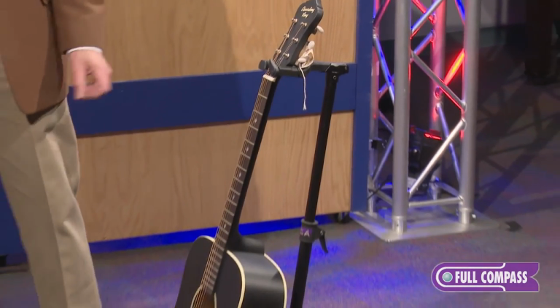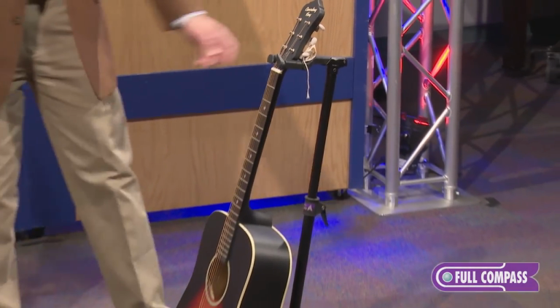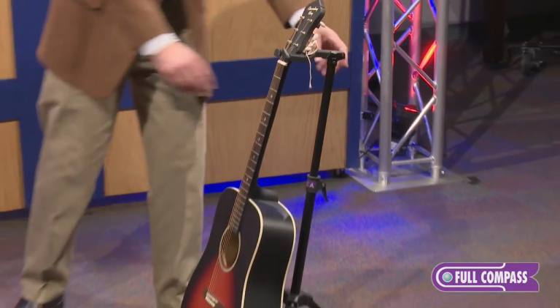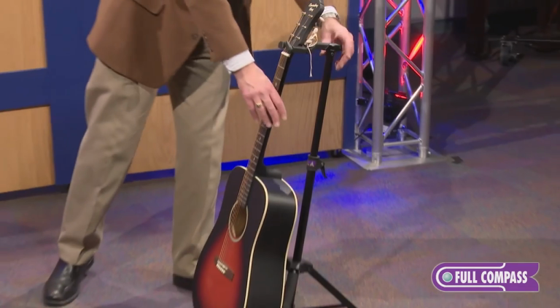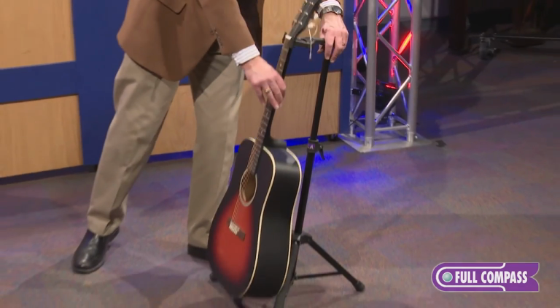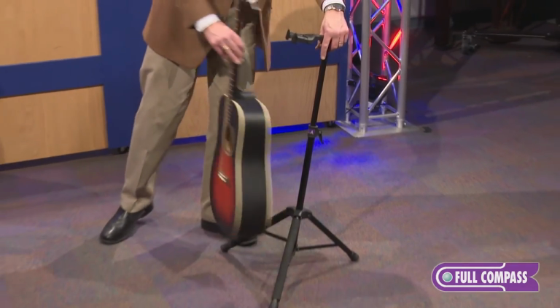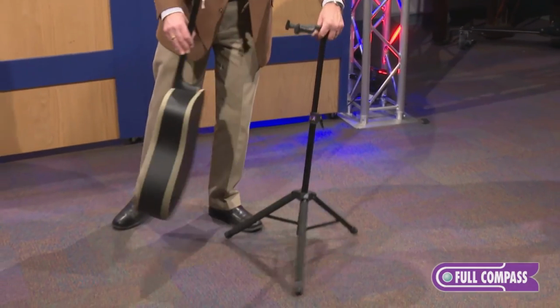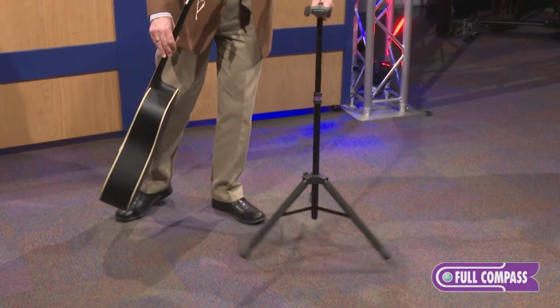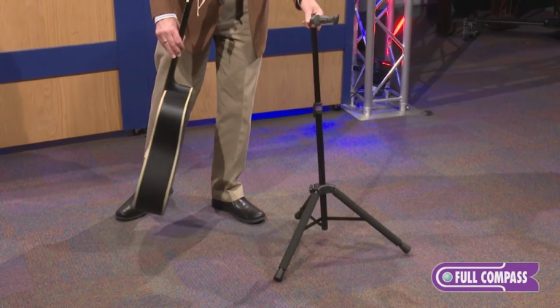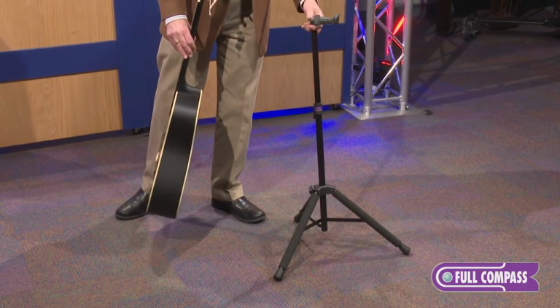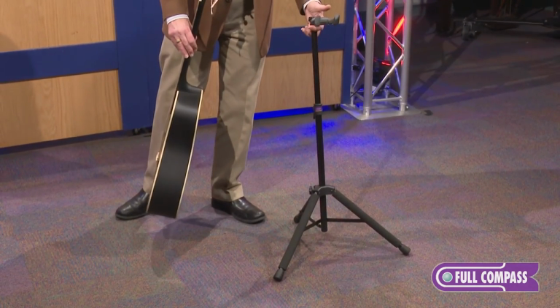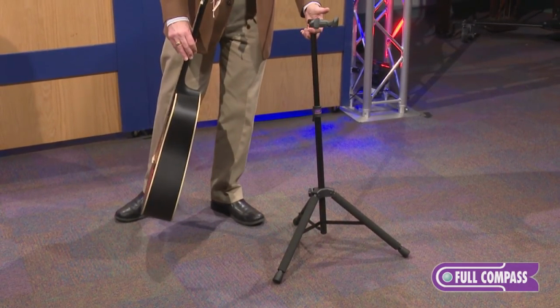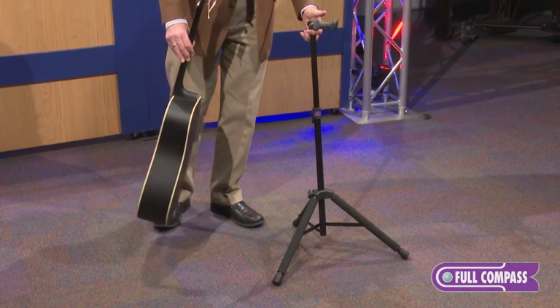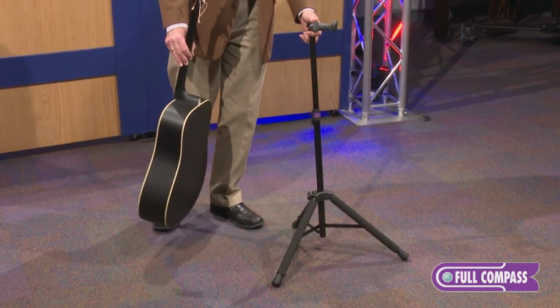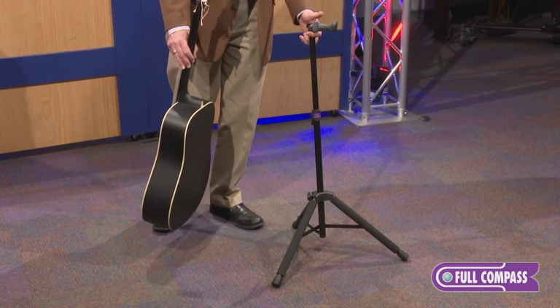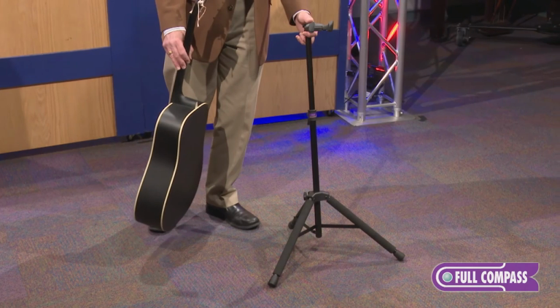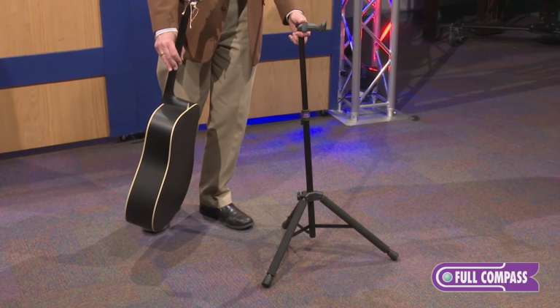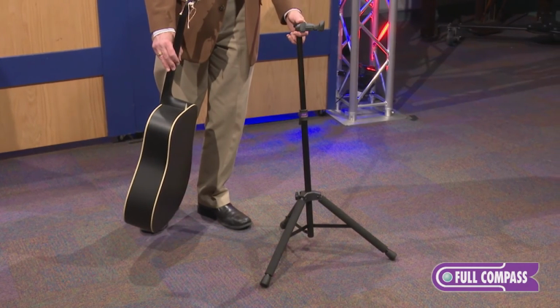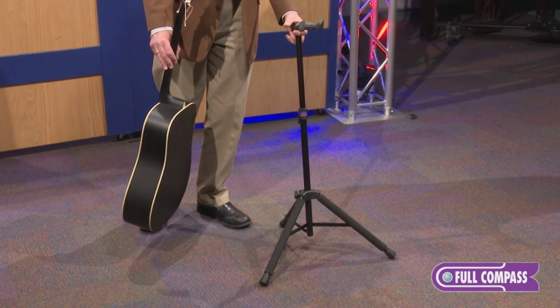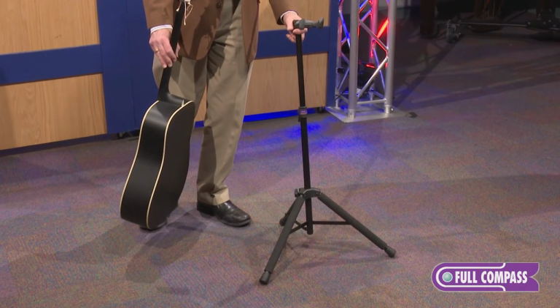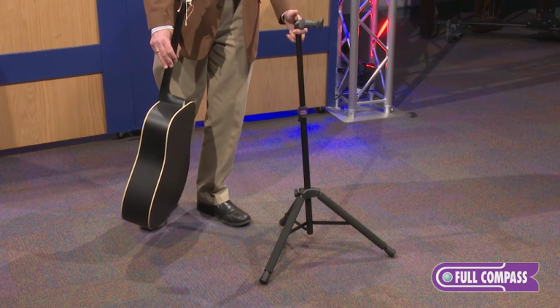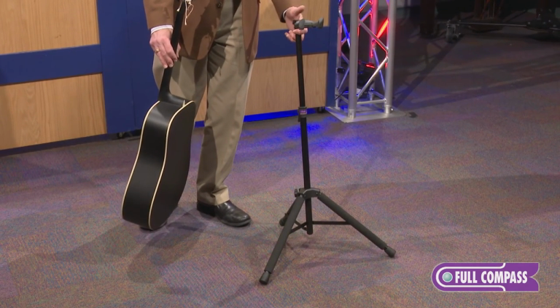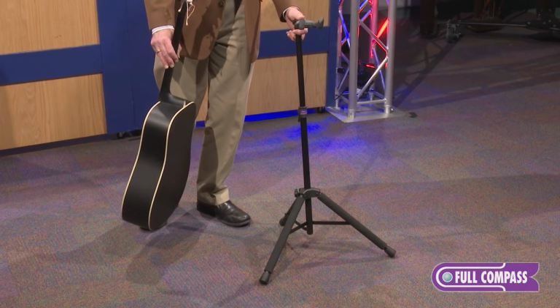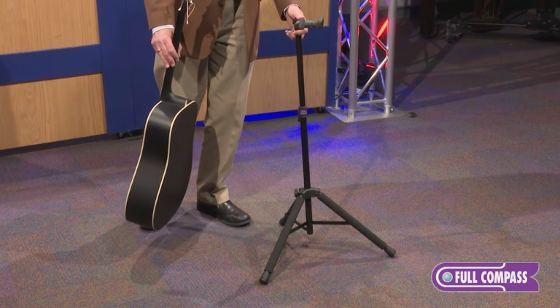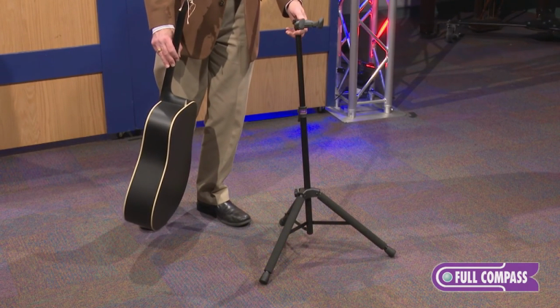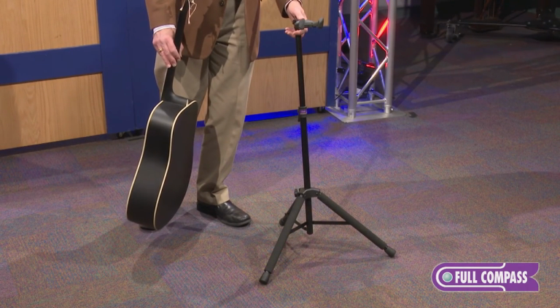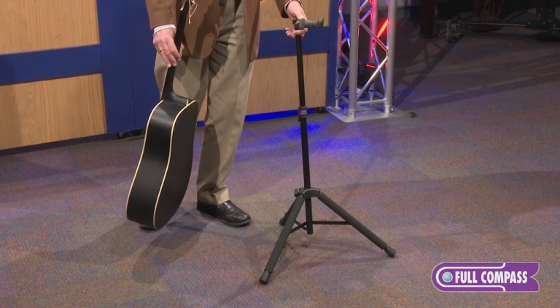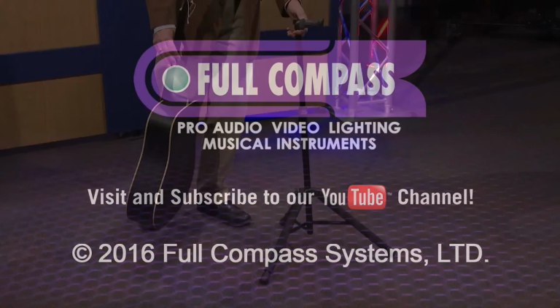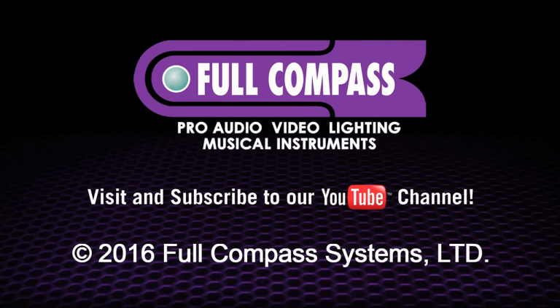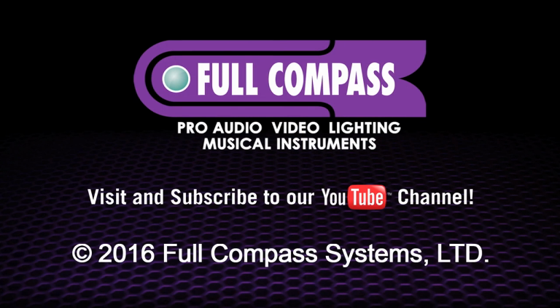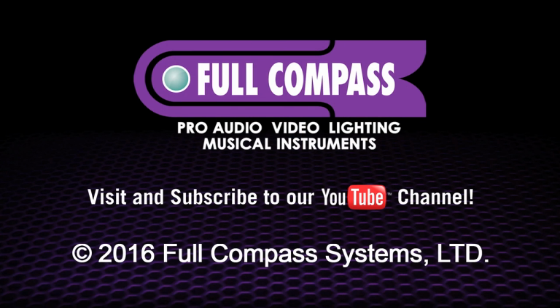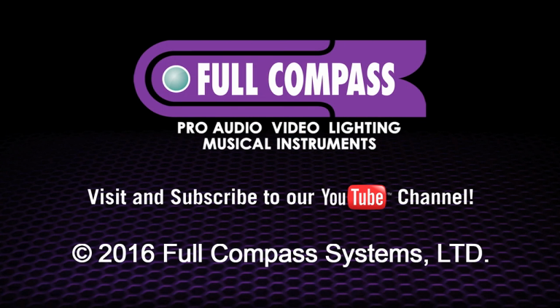This is the KB3800G Ultralock guitar stand from Hamilton. If you'd like to get more information on this stand, check out FullCompass.com or call your Full Compass sales professional.